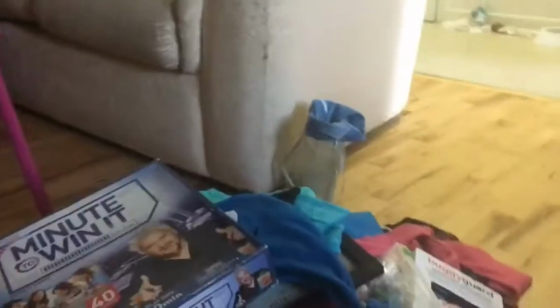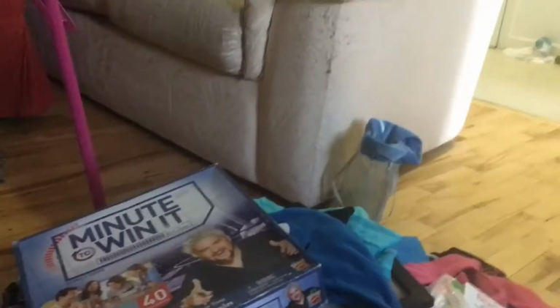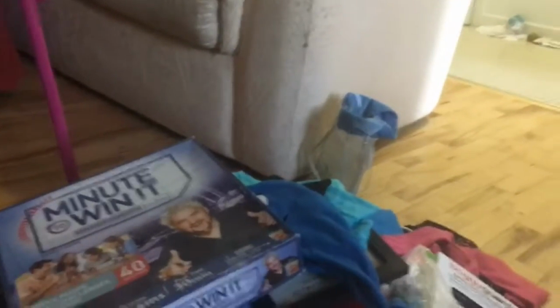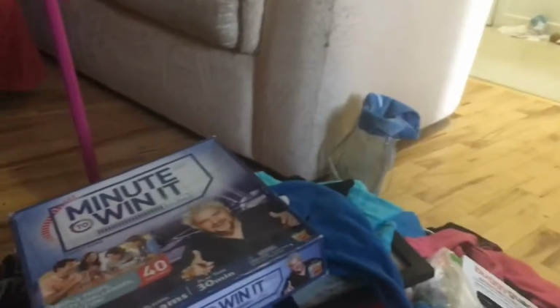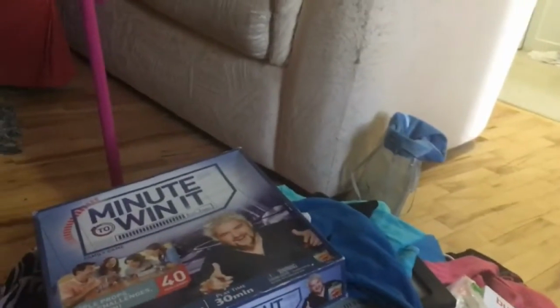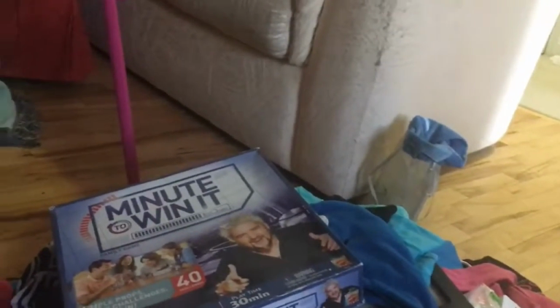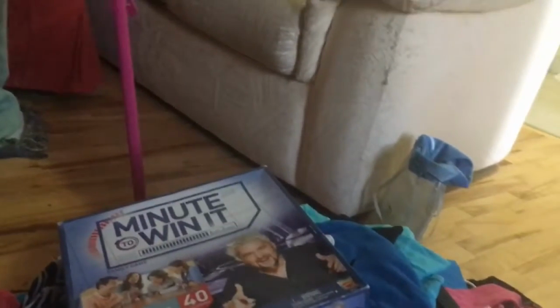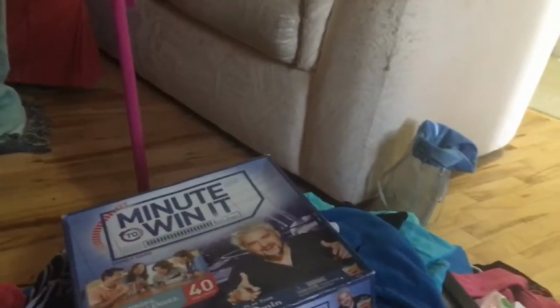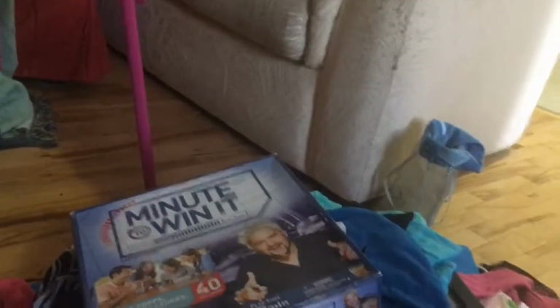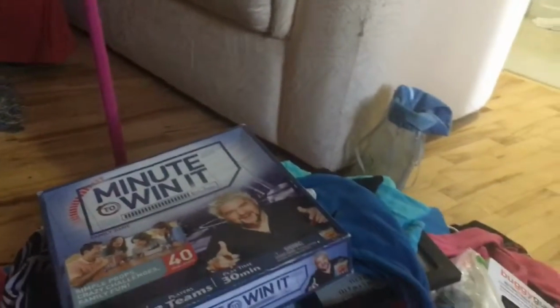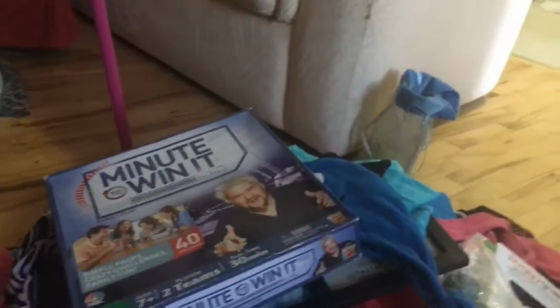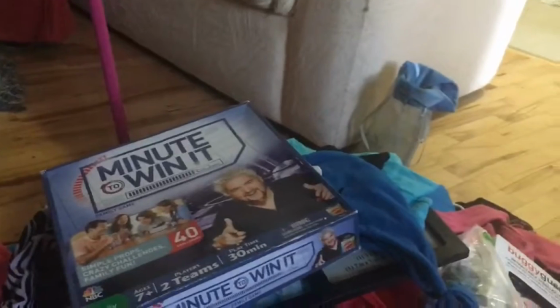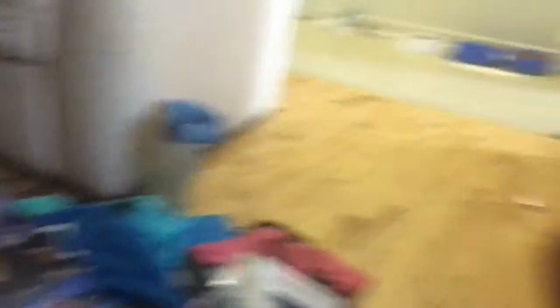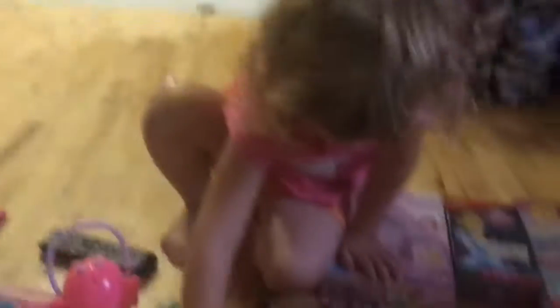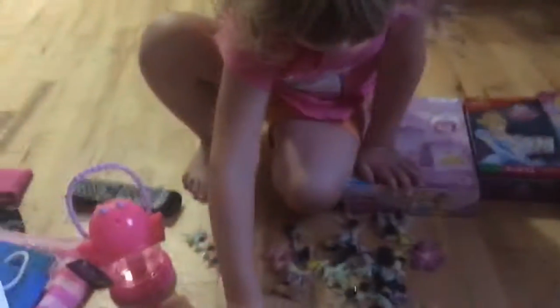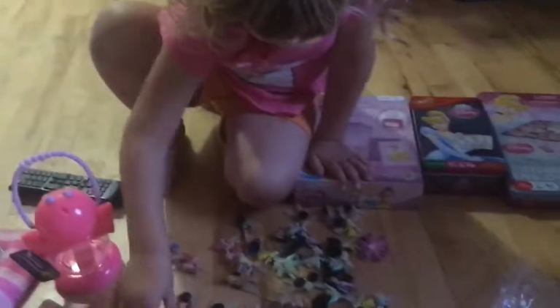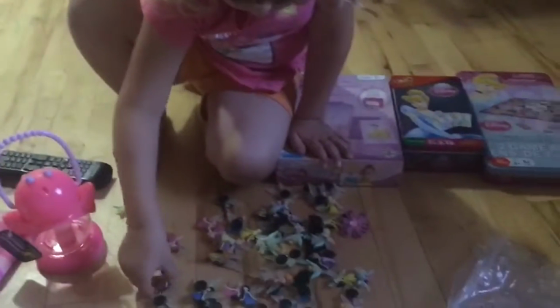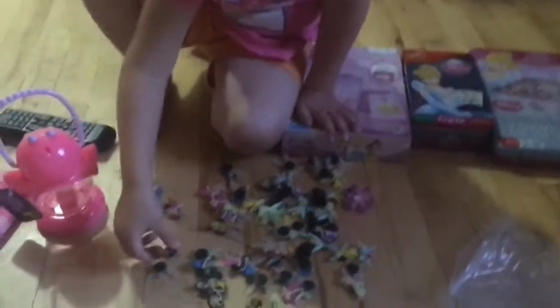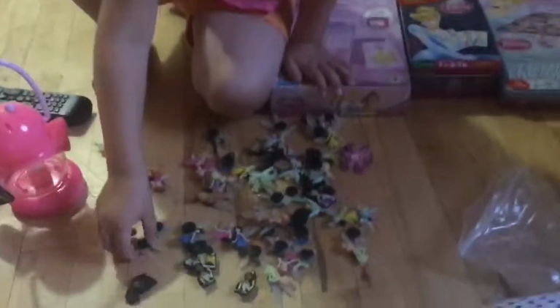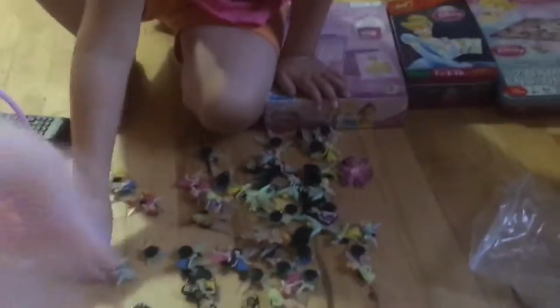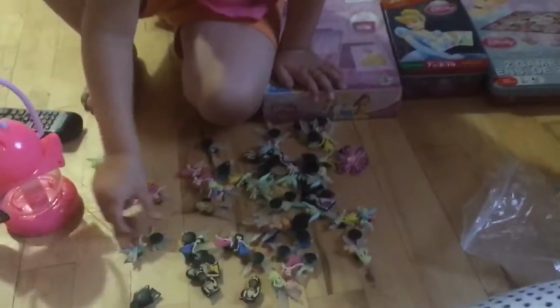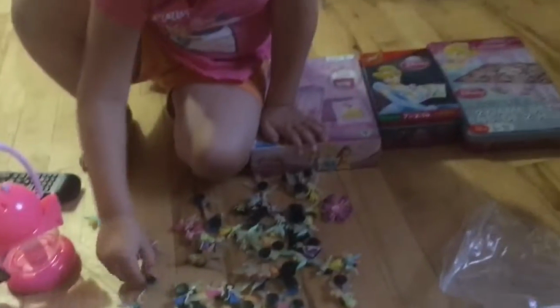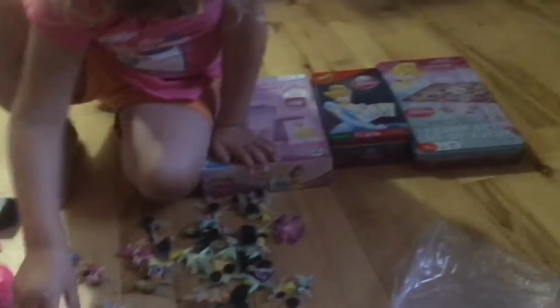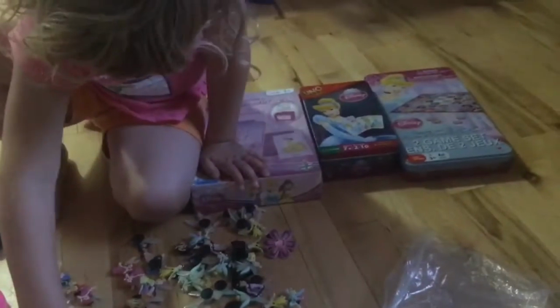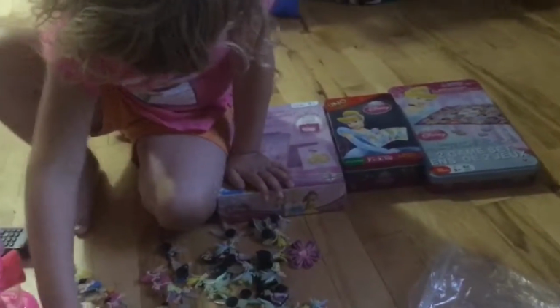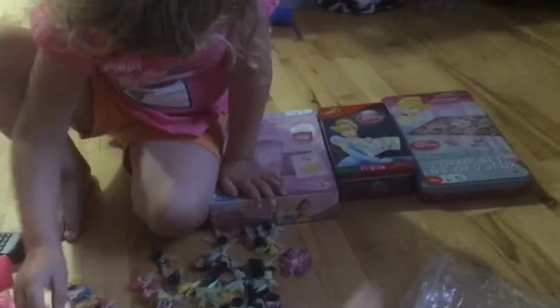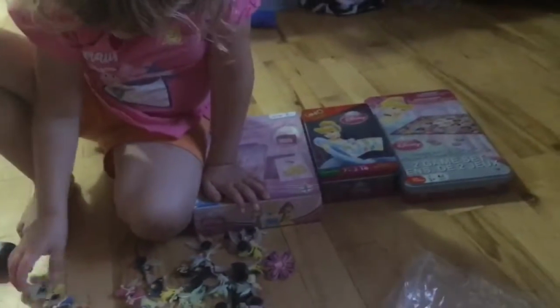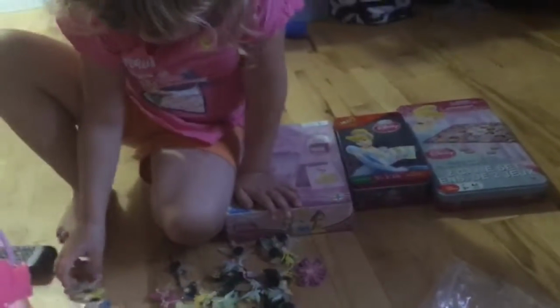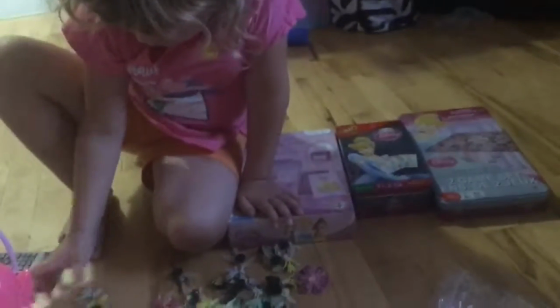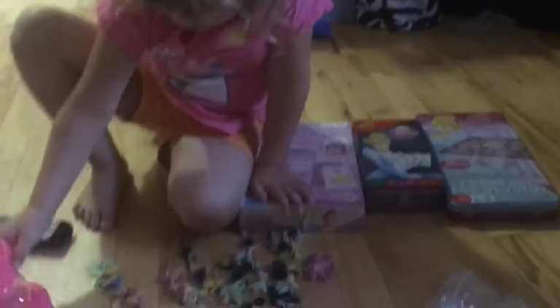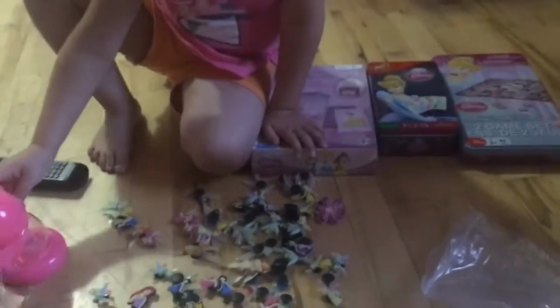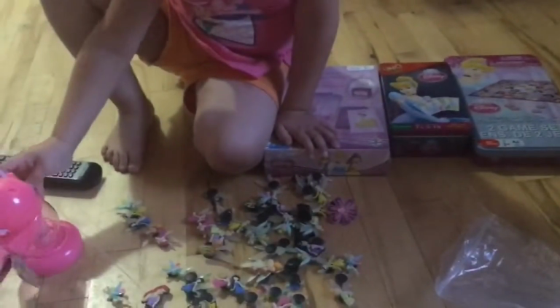Please like, comment, share, and subscribe. Give me a thumbs up and hit that bell if you want to know when I upload another video. We're going to pick out a few of these Croc charms, put them on her Crocs, and I'm going to teach her how to play Uno. Thanks, guys!